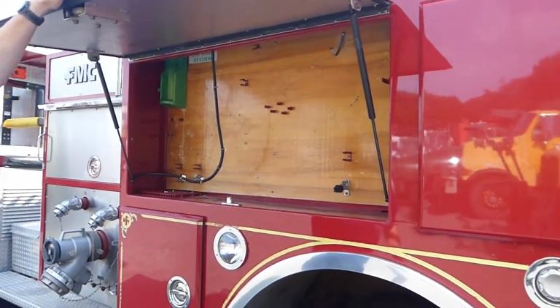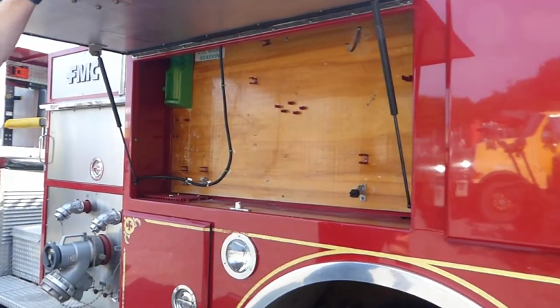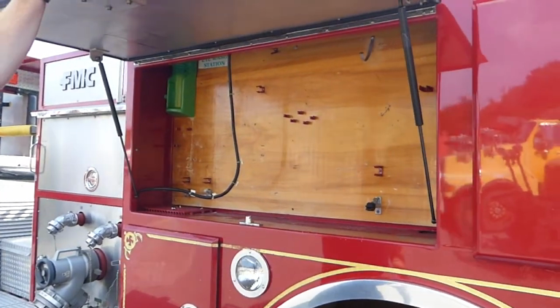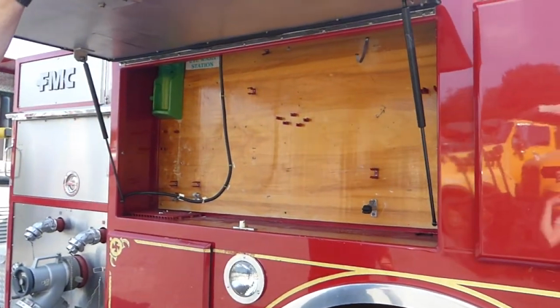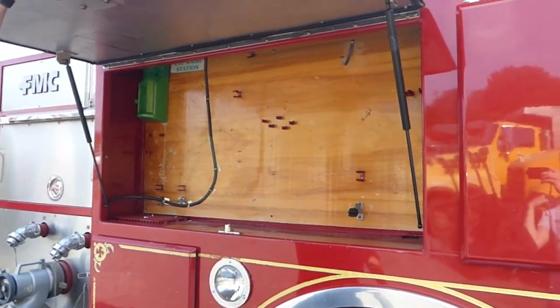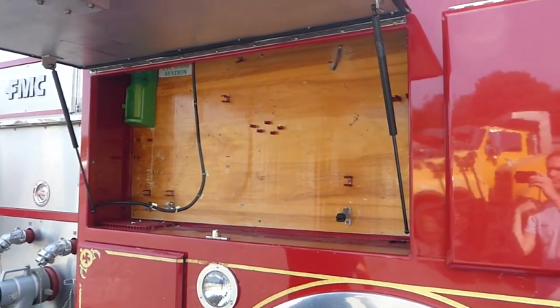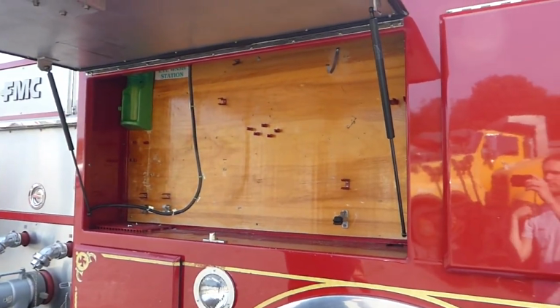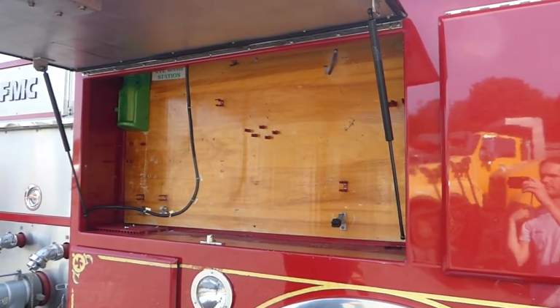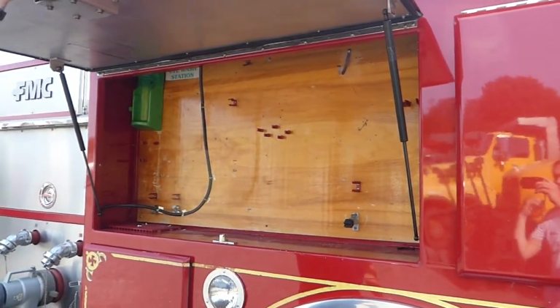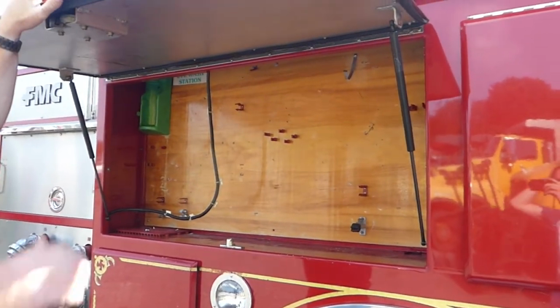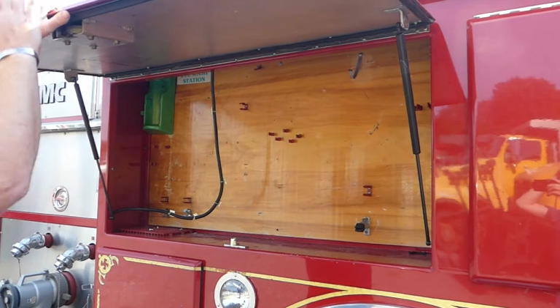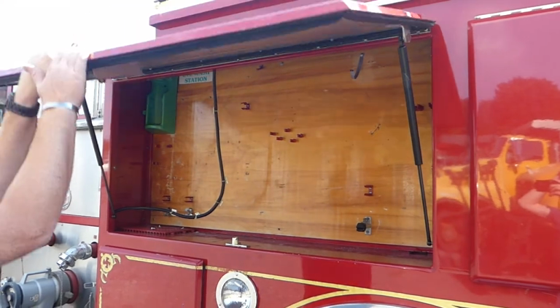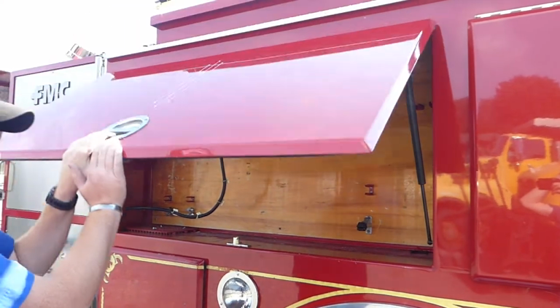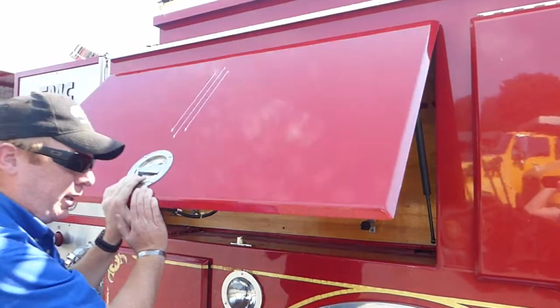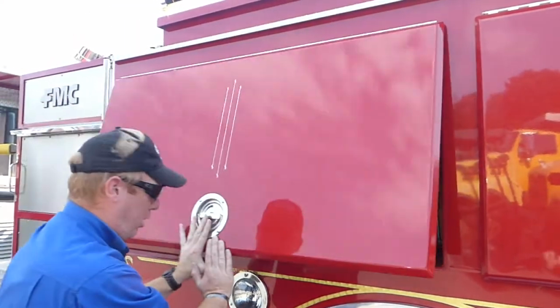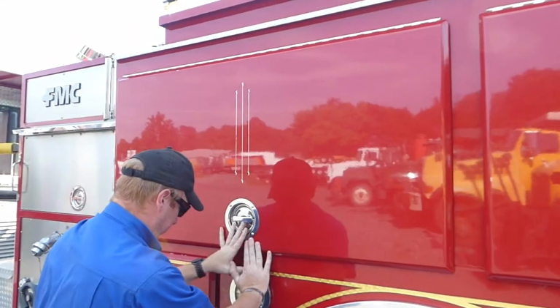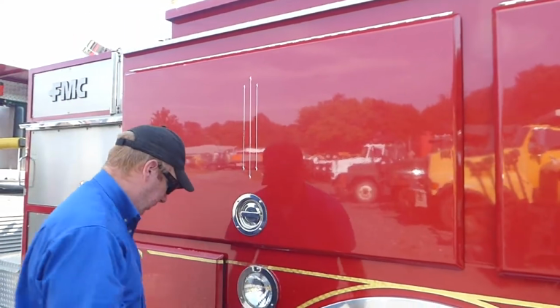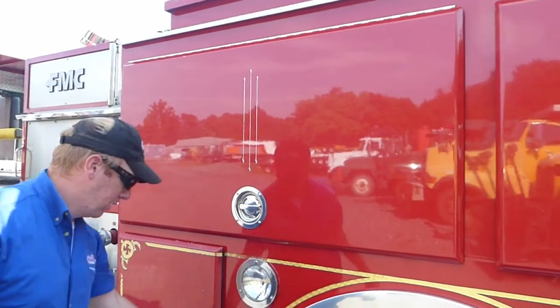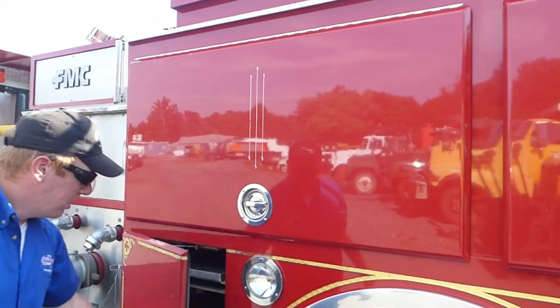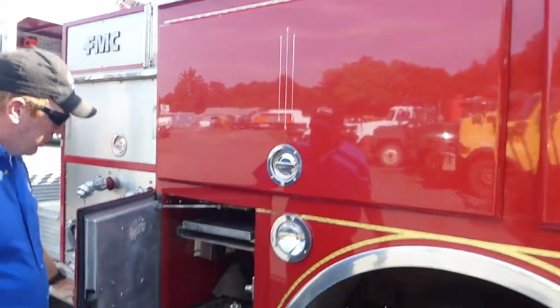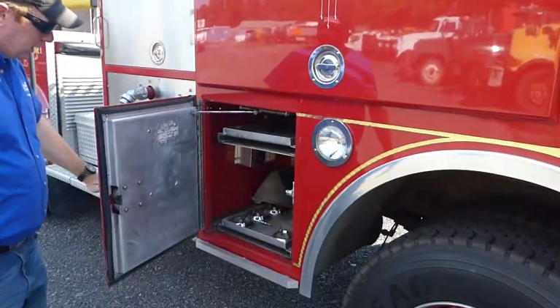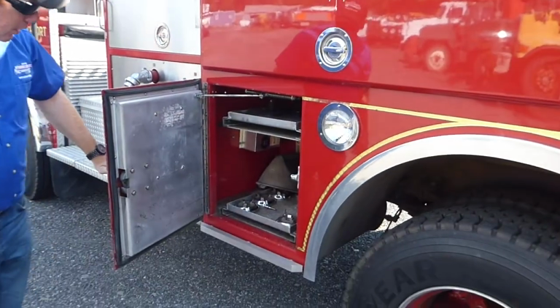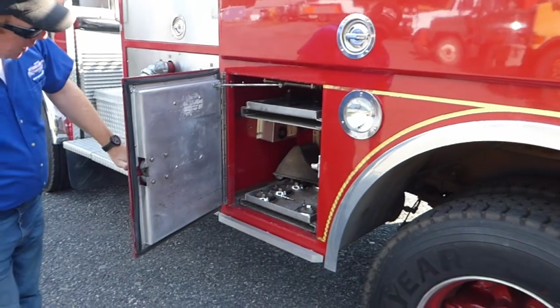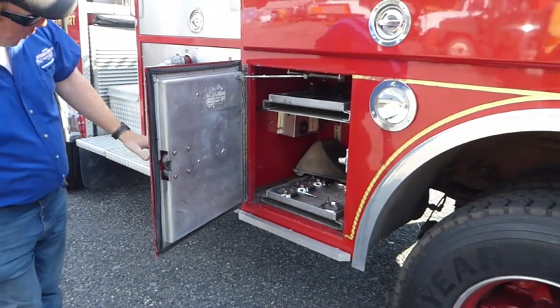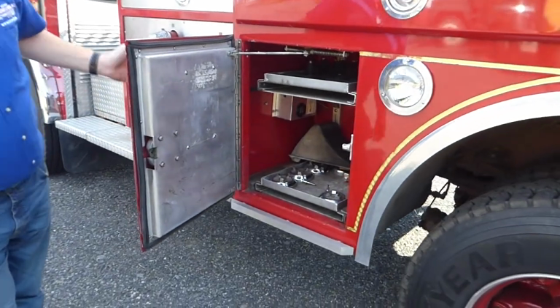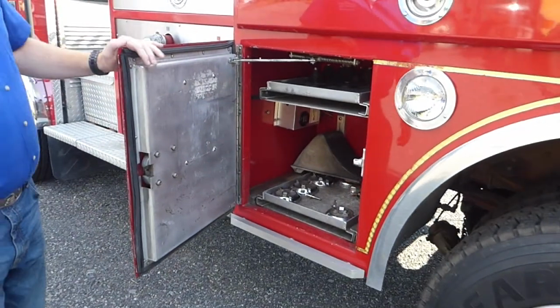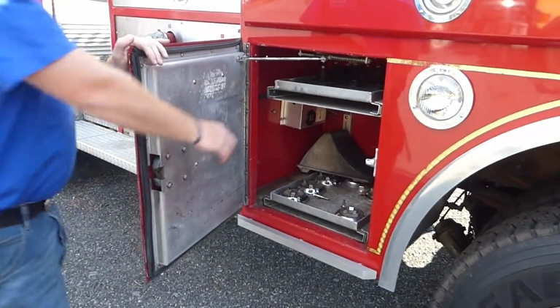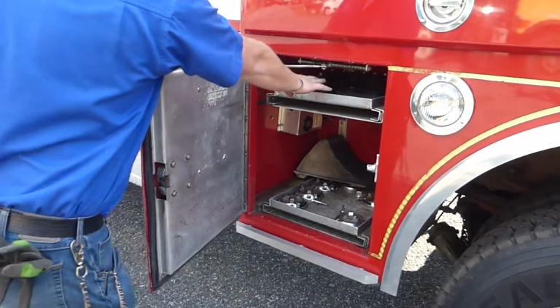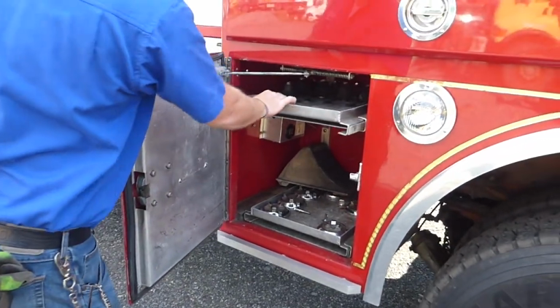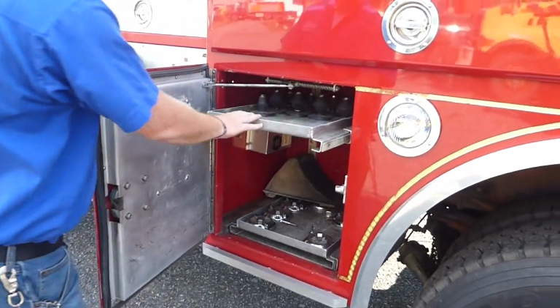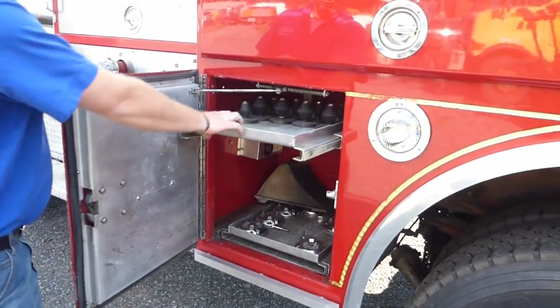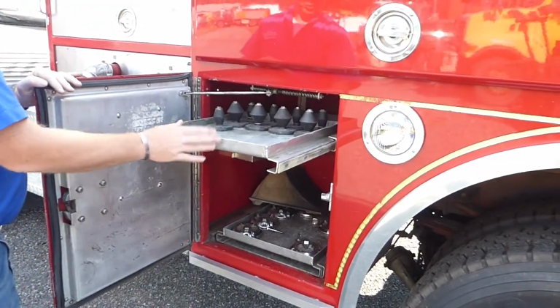You've got your tool compartment here. Typically you'll see your axes, your halogen tools, irons as the firemen like to call them. Another container for you. Looks like we've got a nice pull-out drawer right here available for tools.